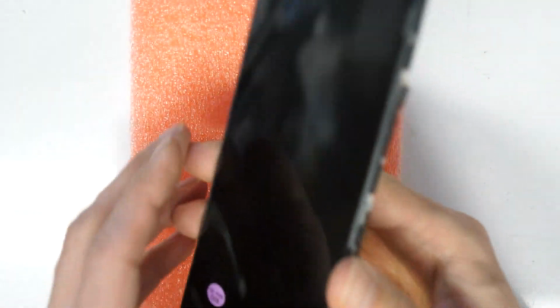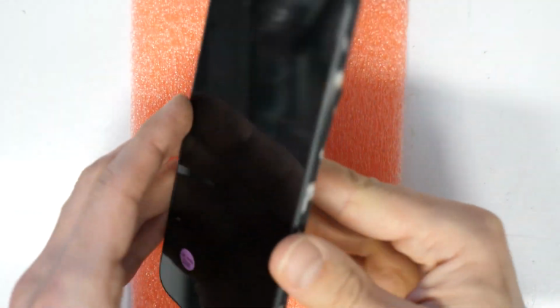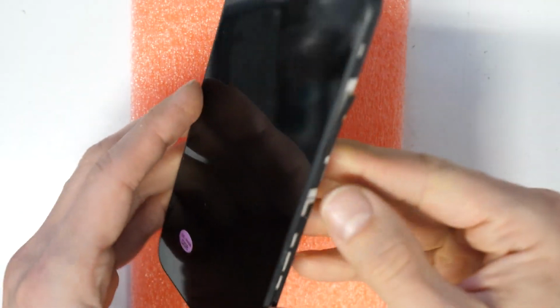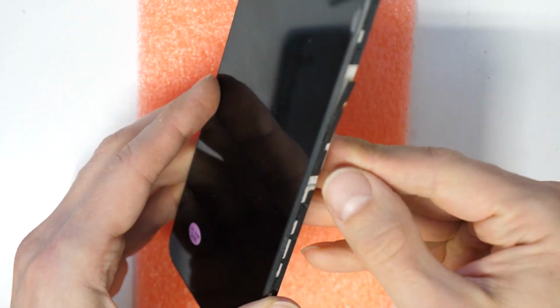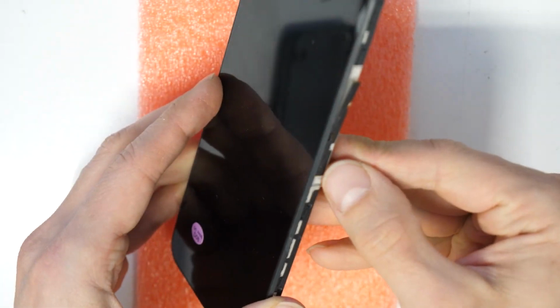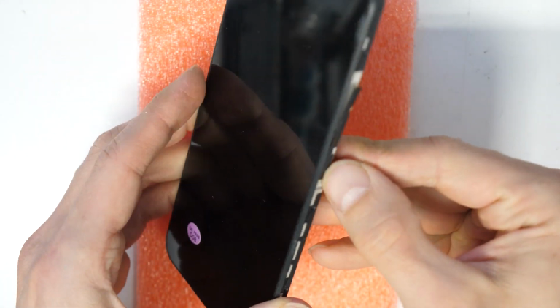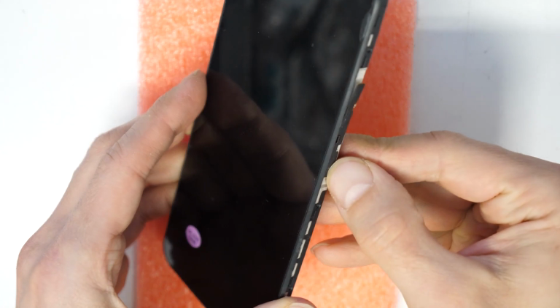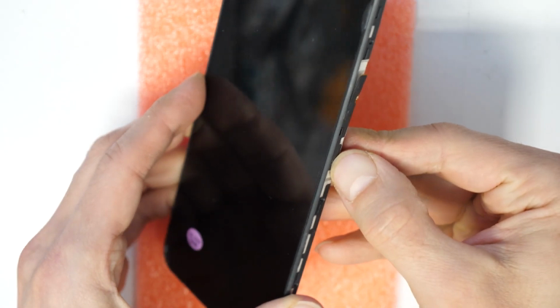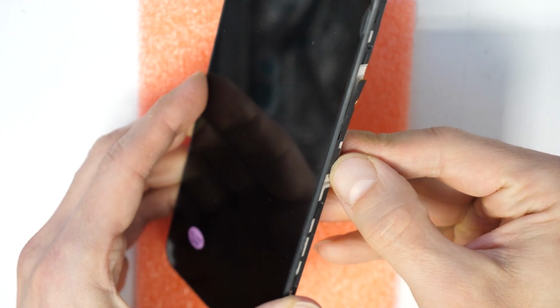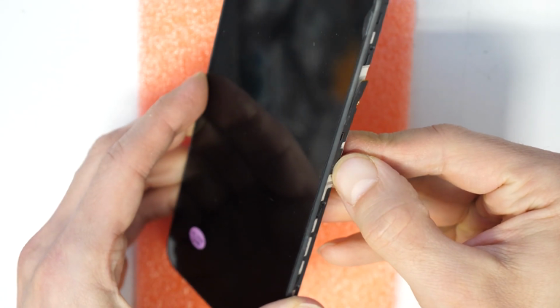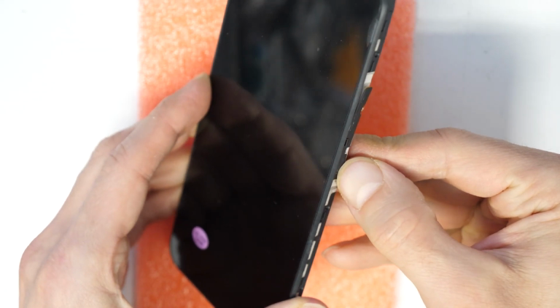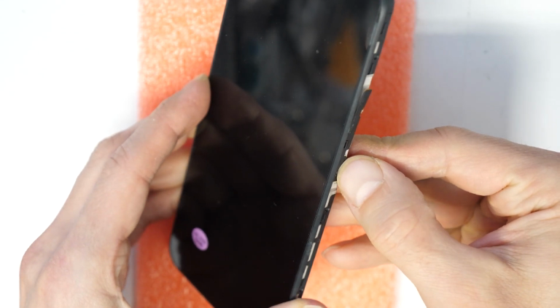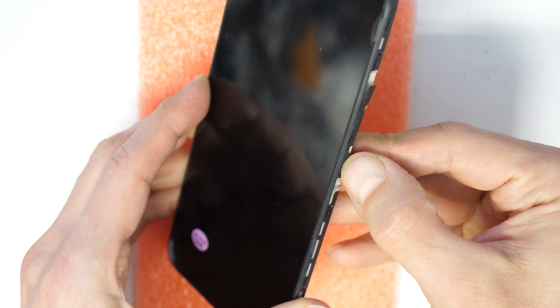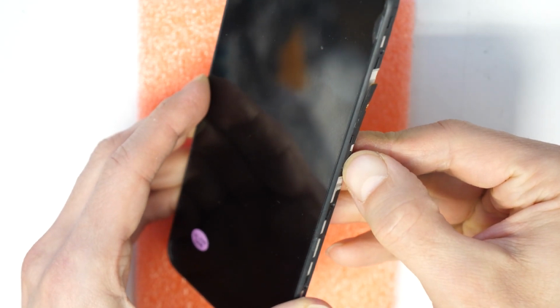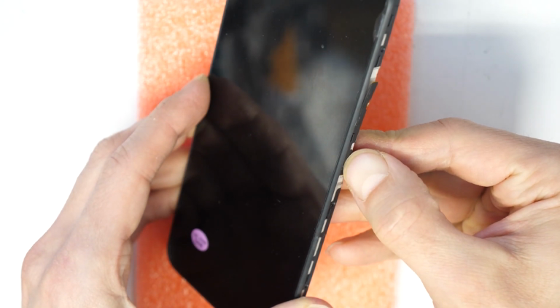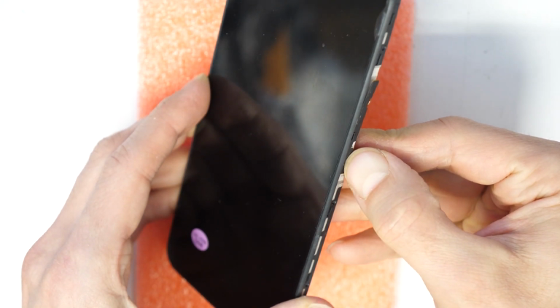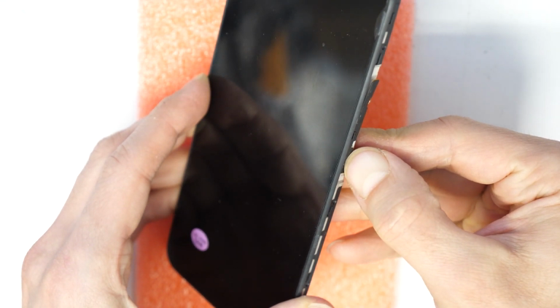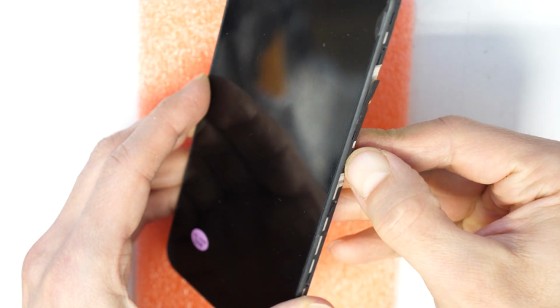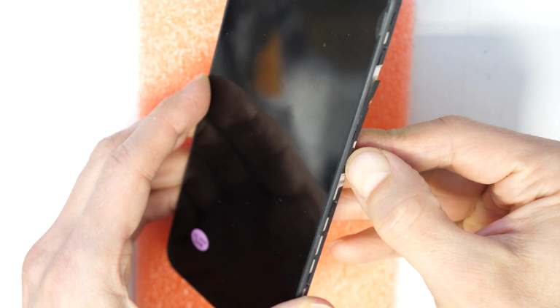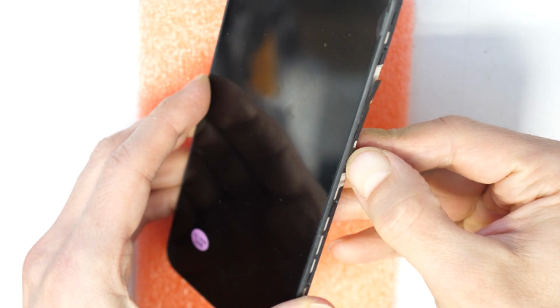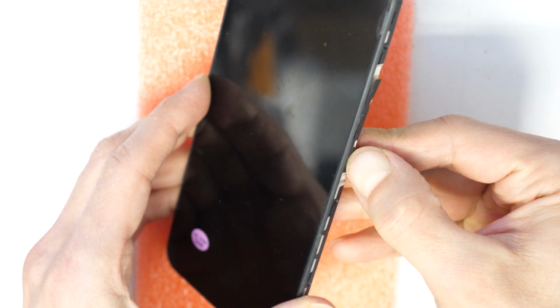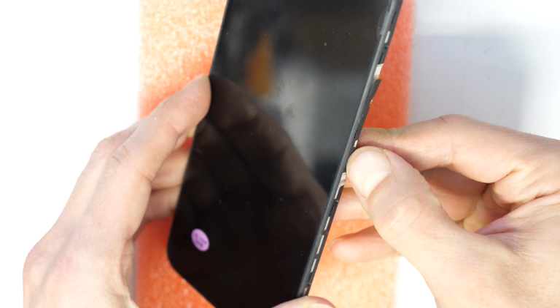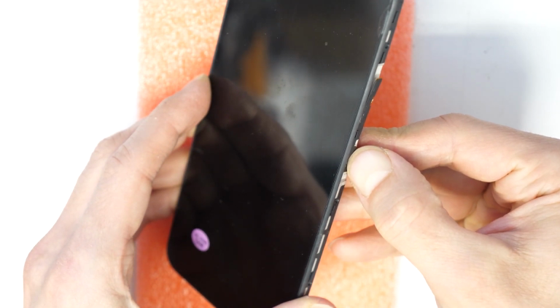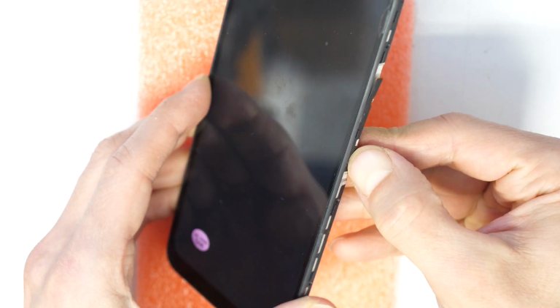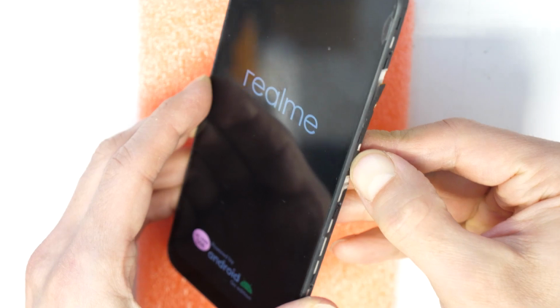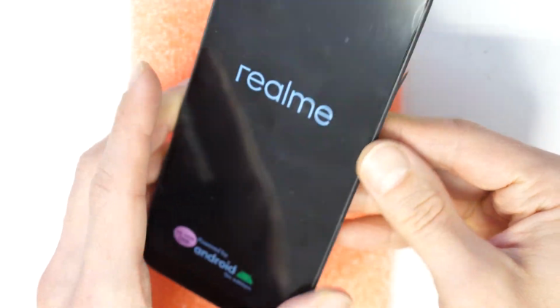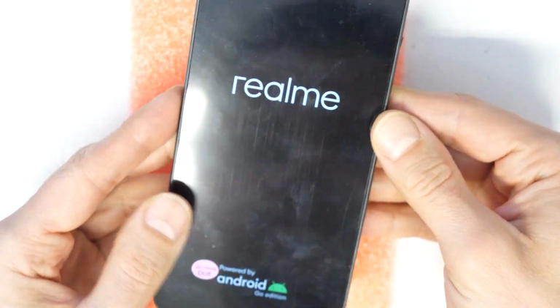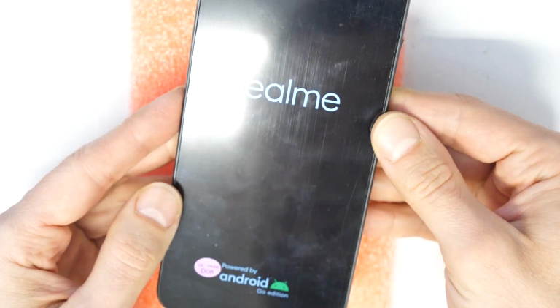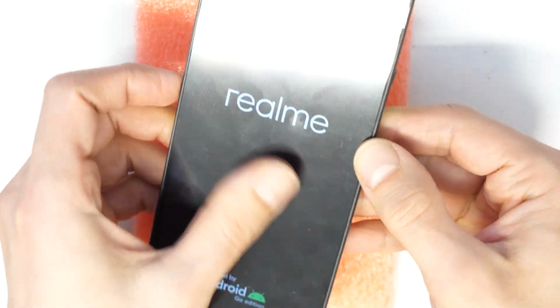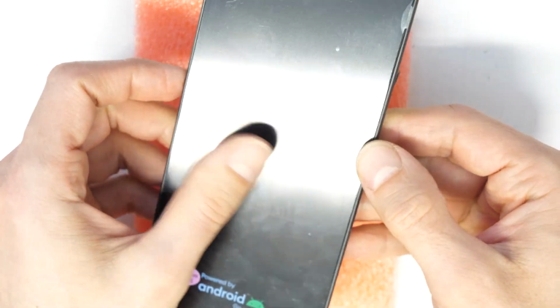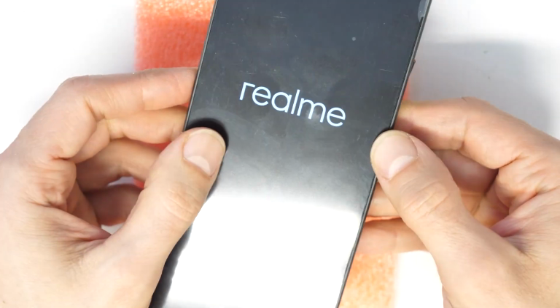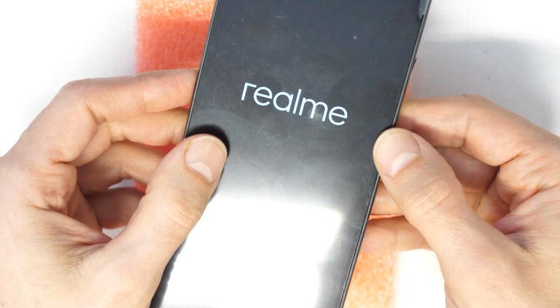Let's see if we have a picture. Okay, there is the picture — great!